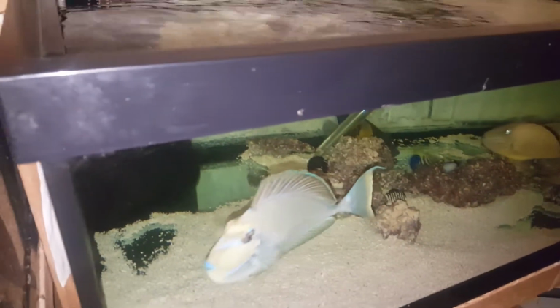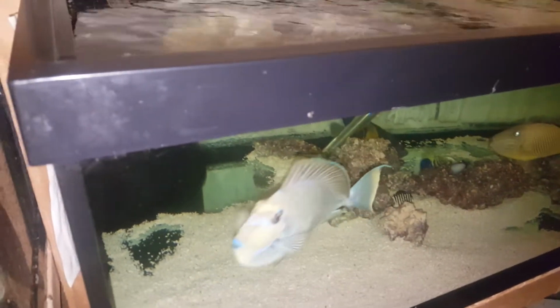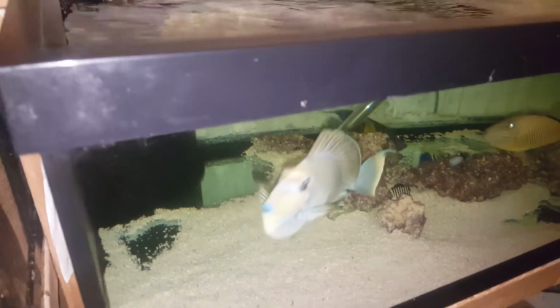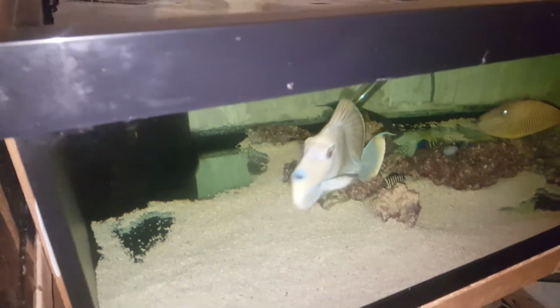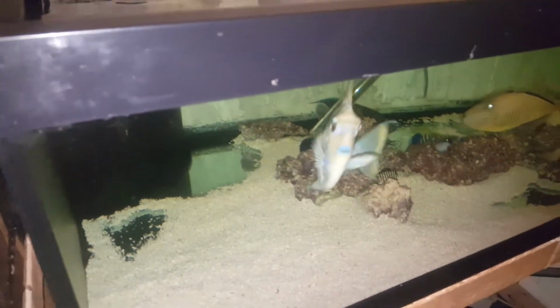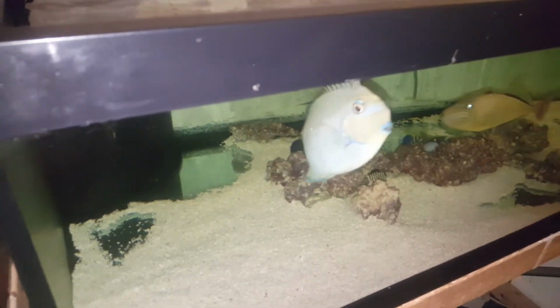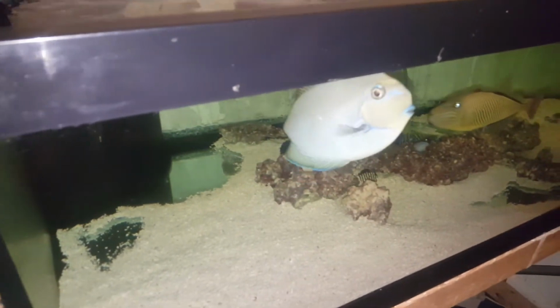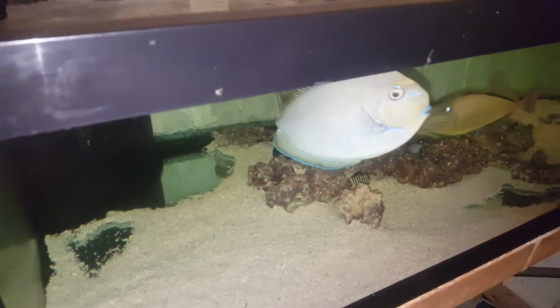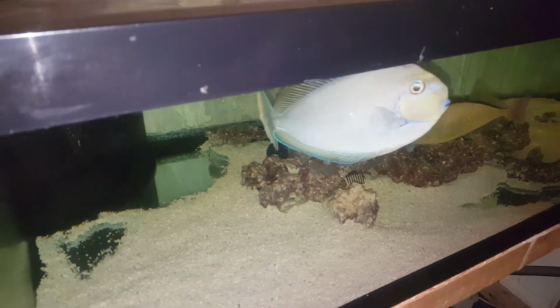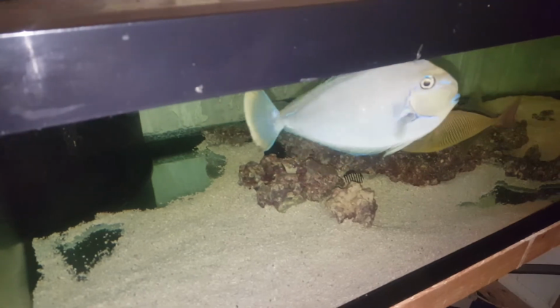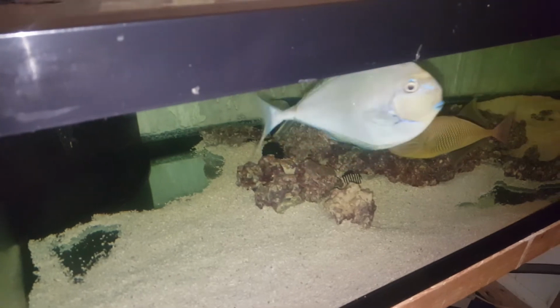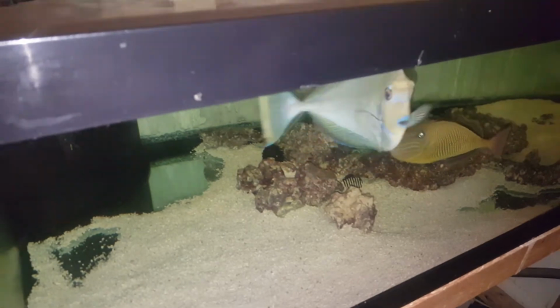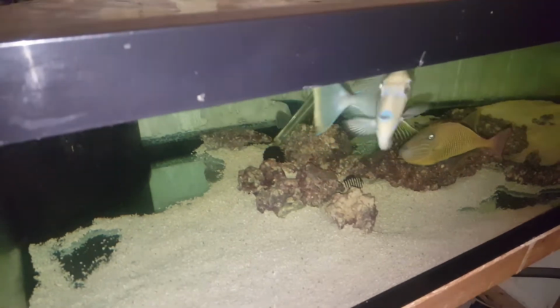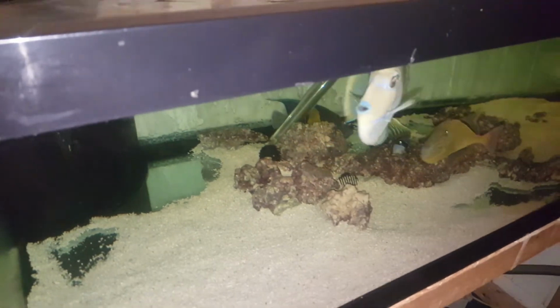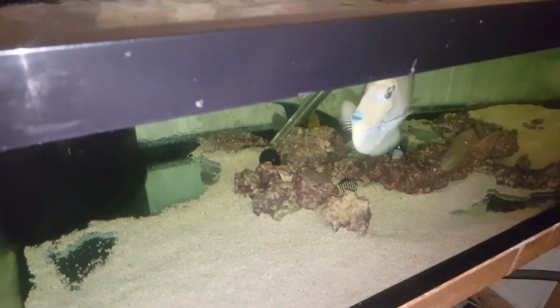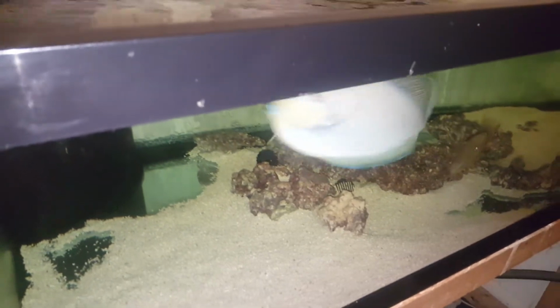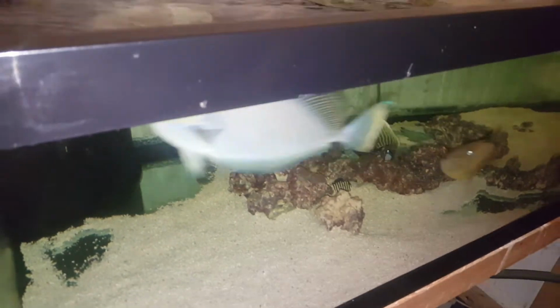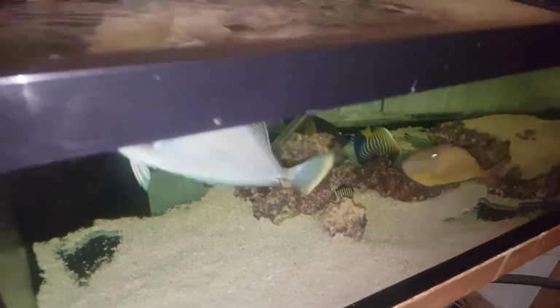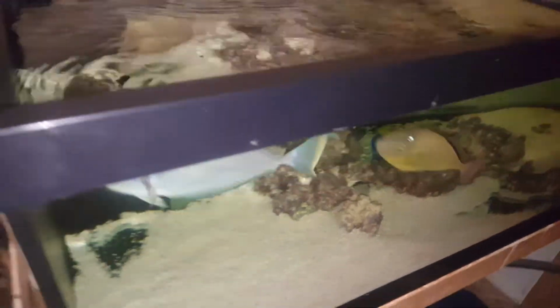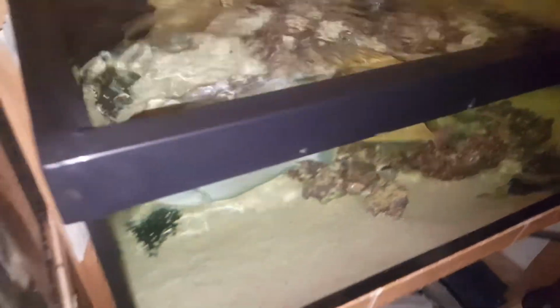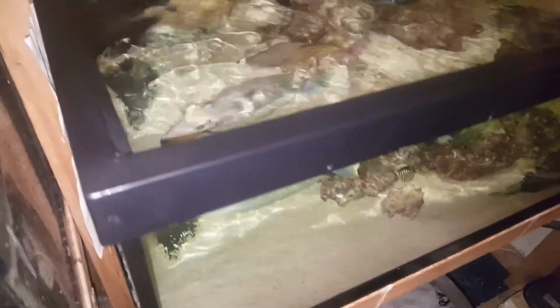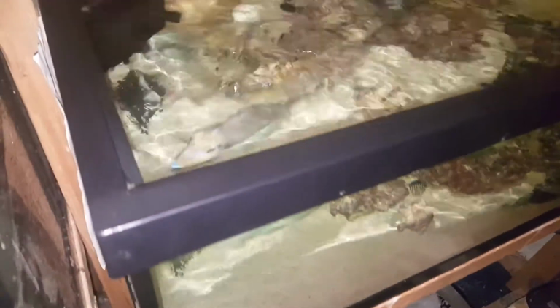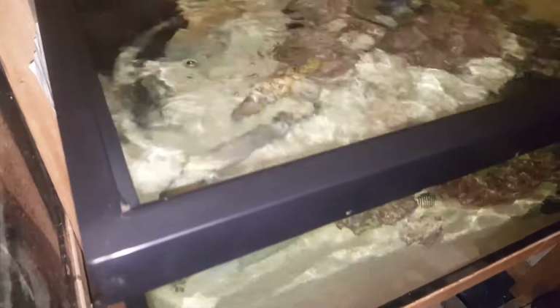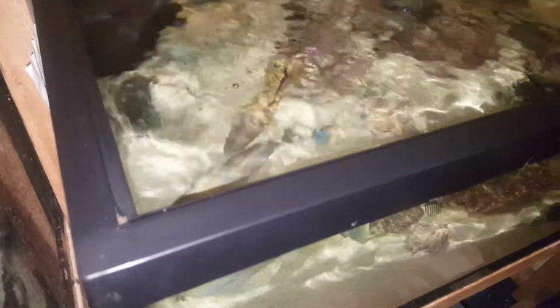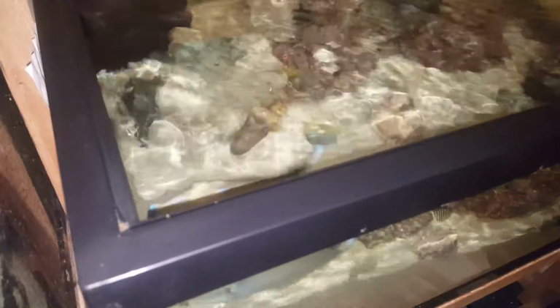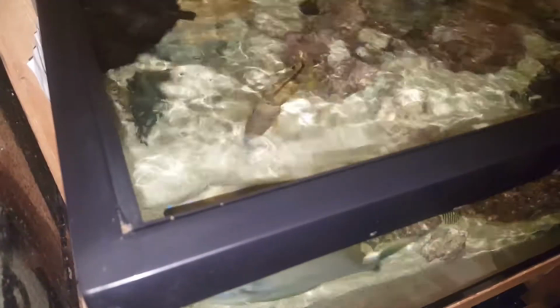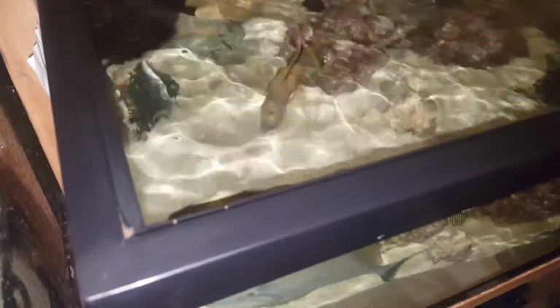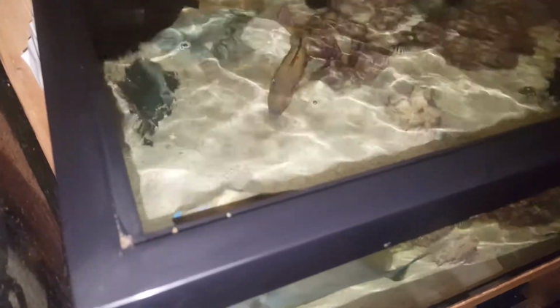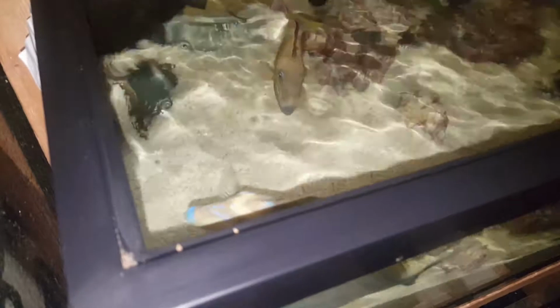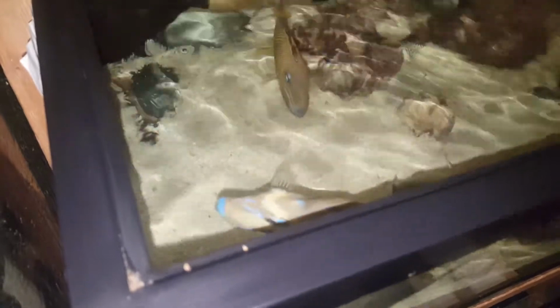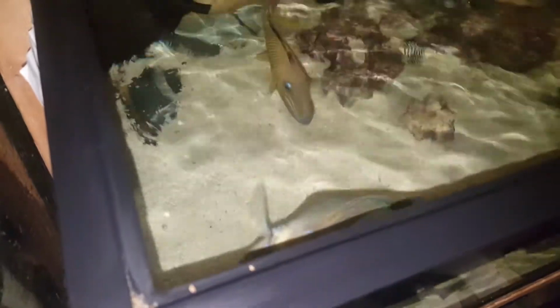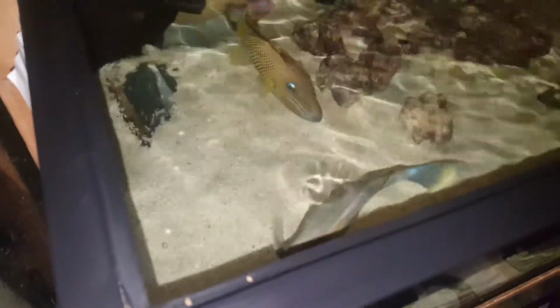If you have any questions regarding this tank, call or text 201-926-0536, or email me at sales at thereefcorner.com.